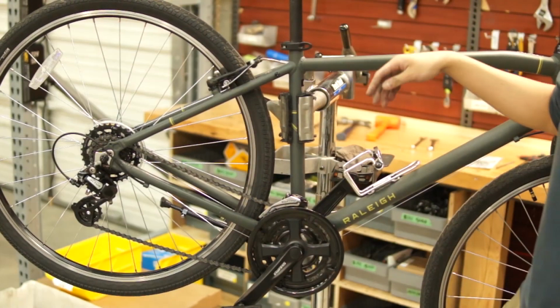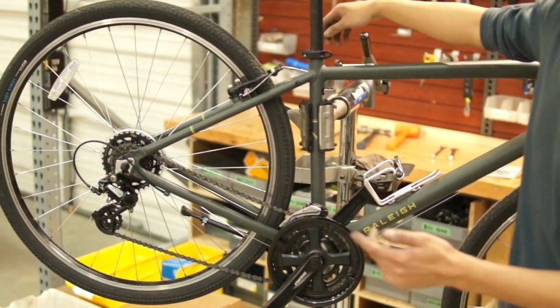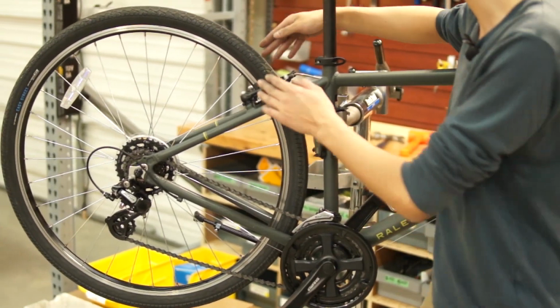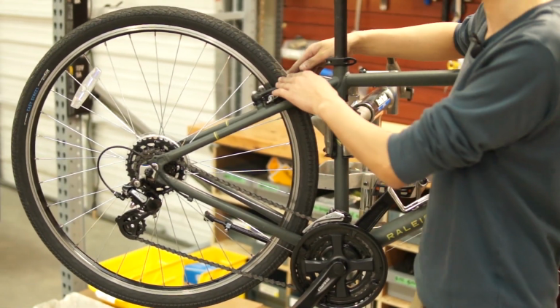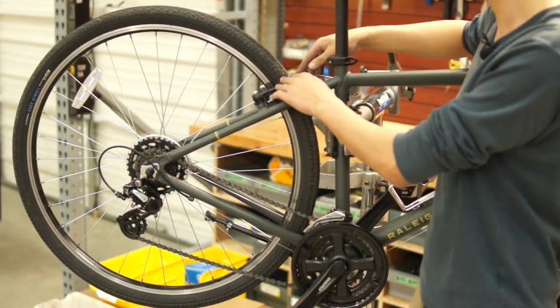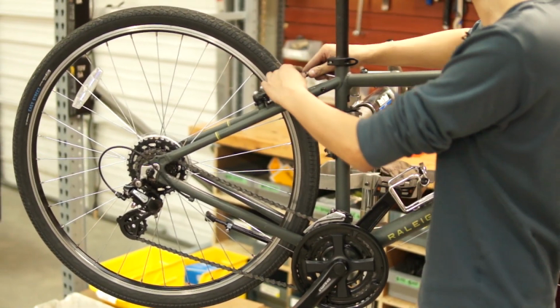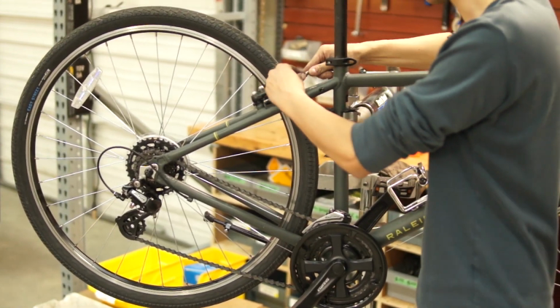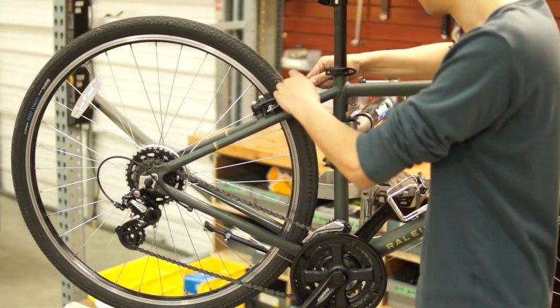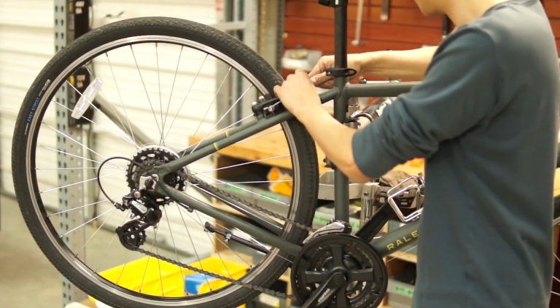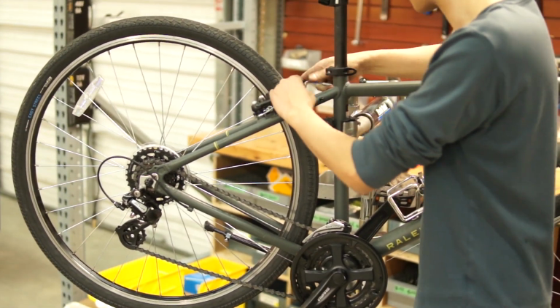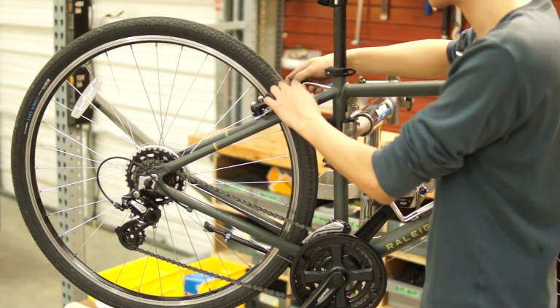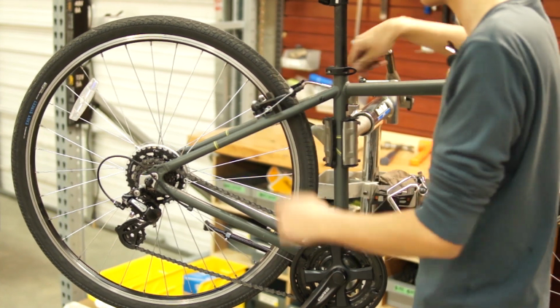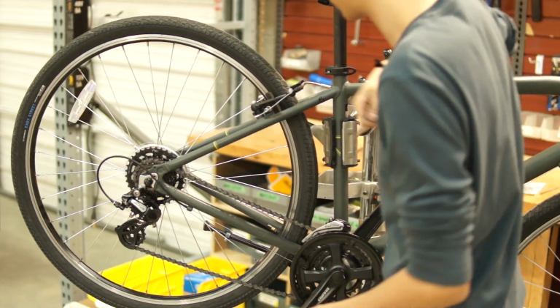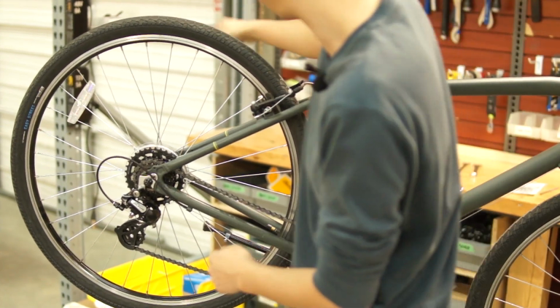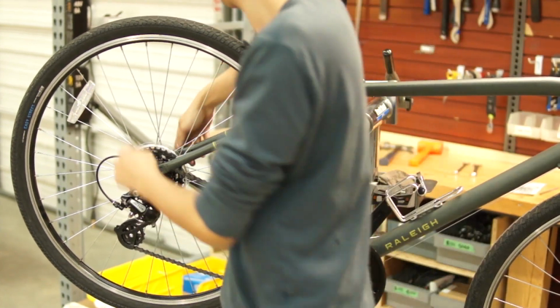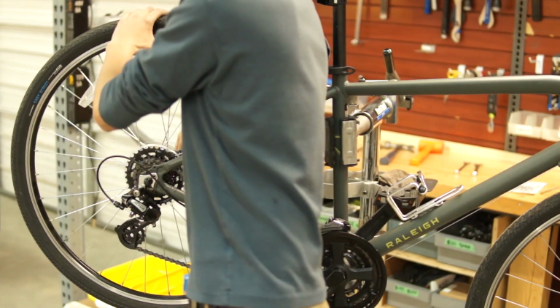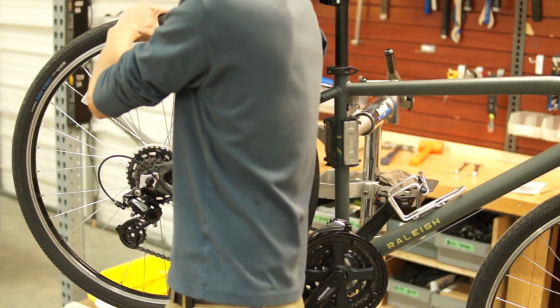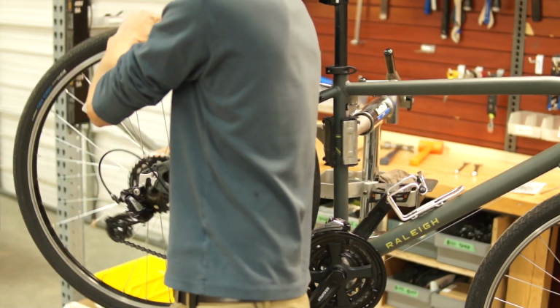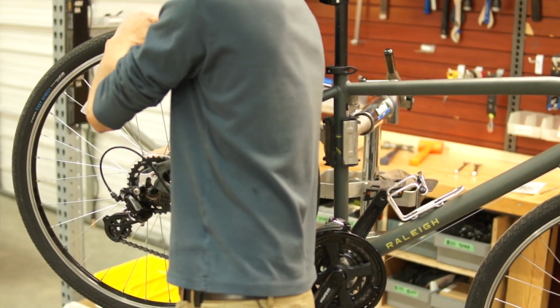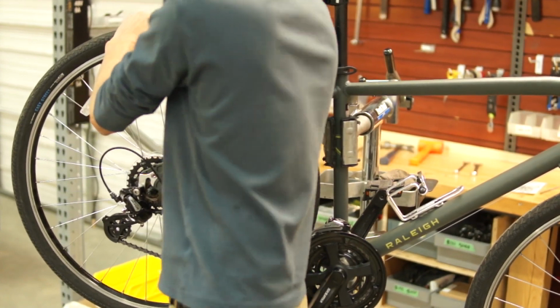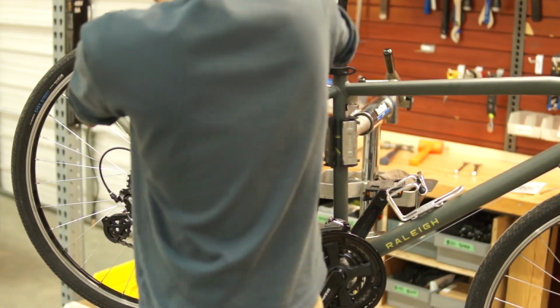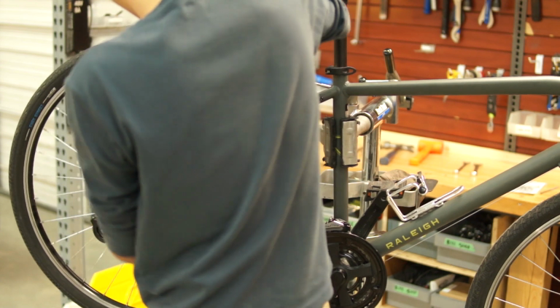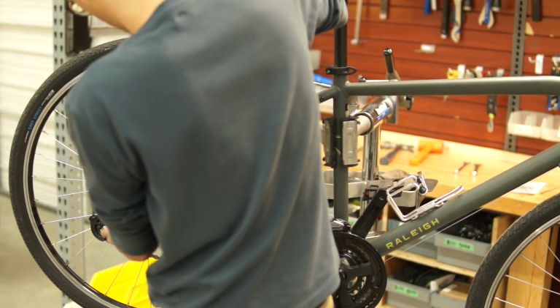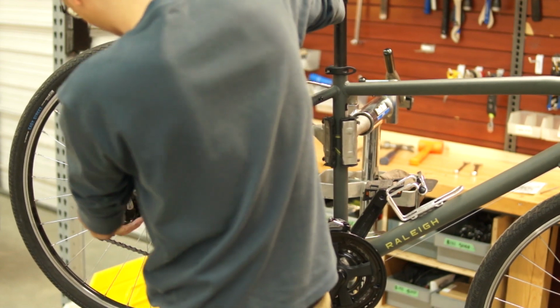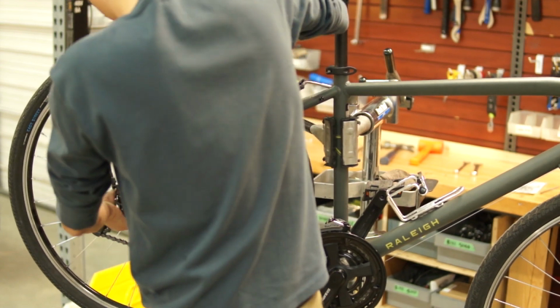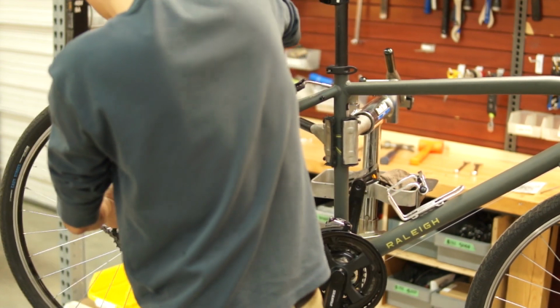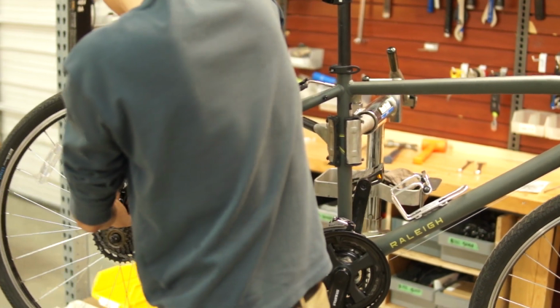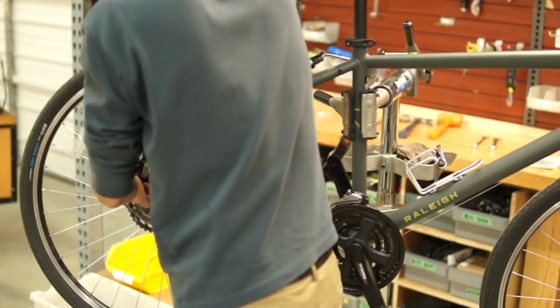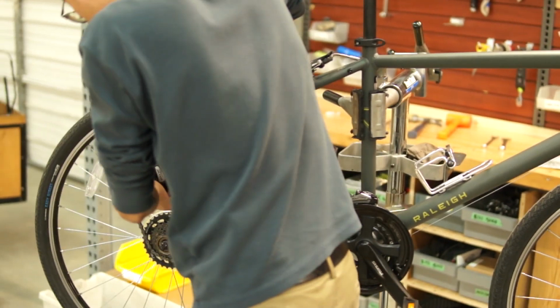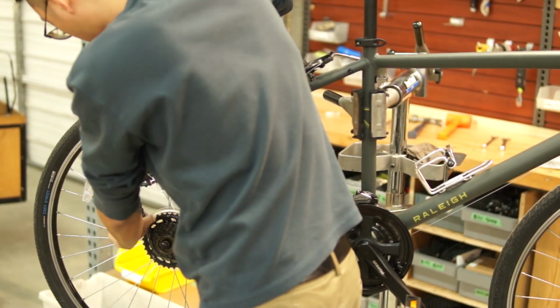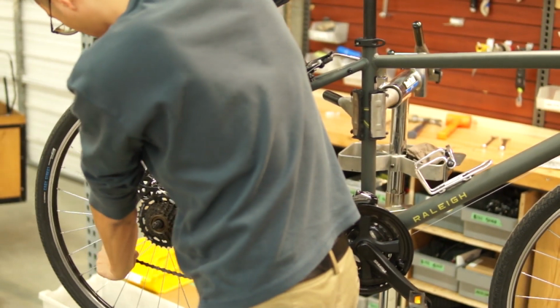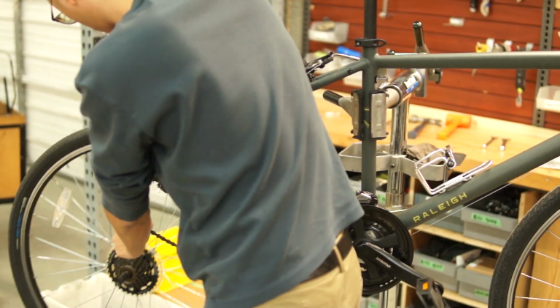The first step is to remove the original wheel off the bike. This bike has rim brakes, so you just have to undo the bracket and the wheel should come off. It also has a quick release on it so it comes off very easily.